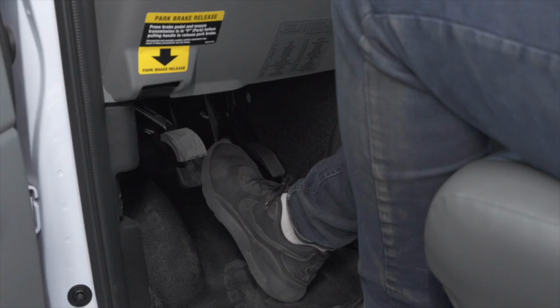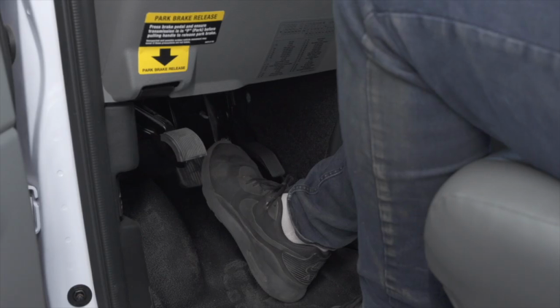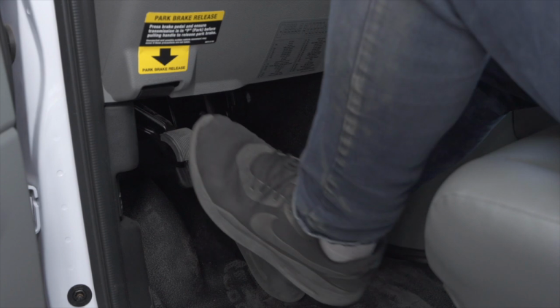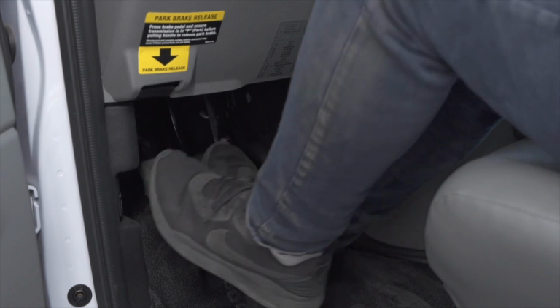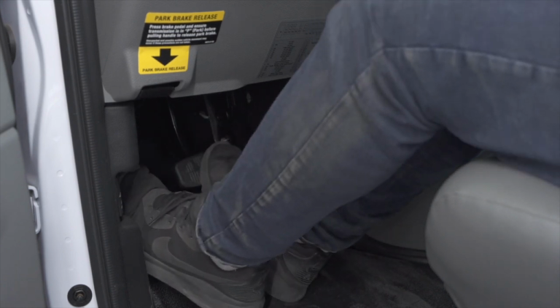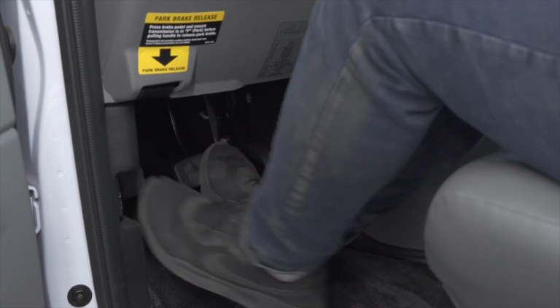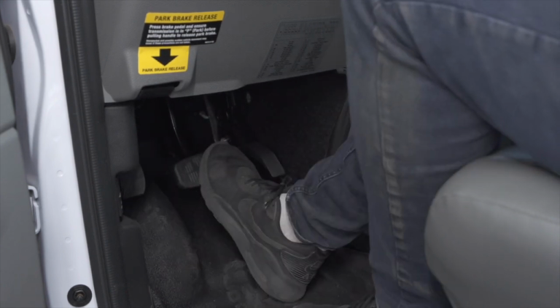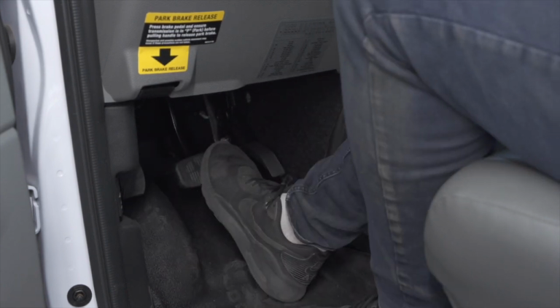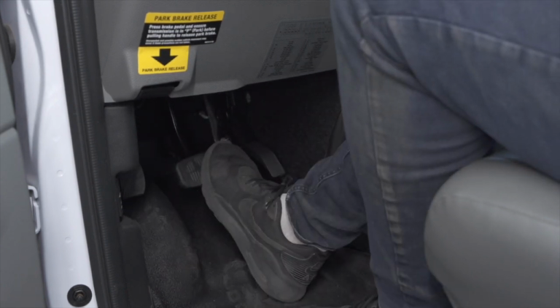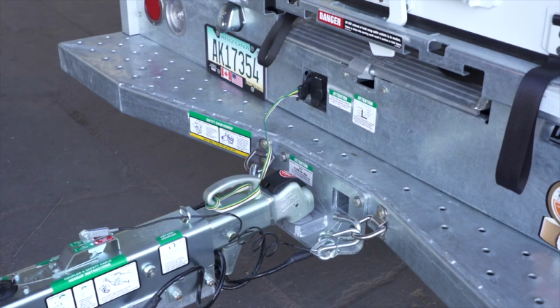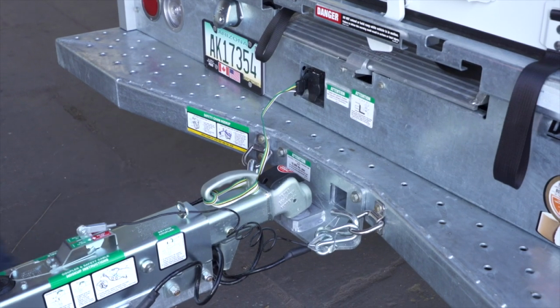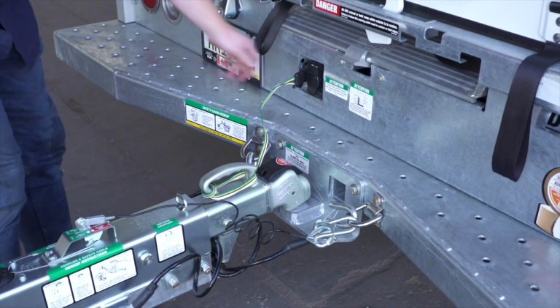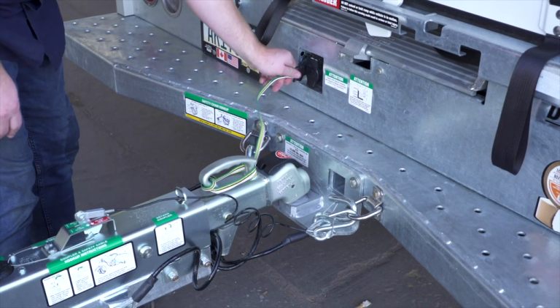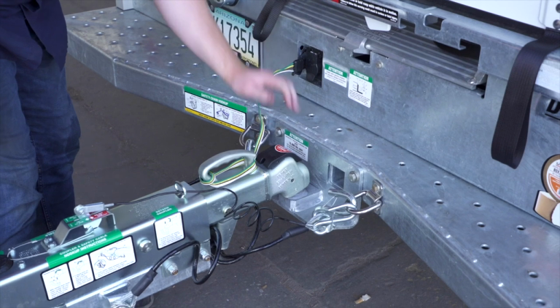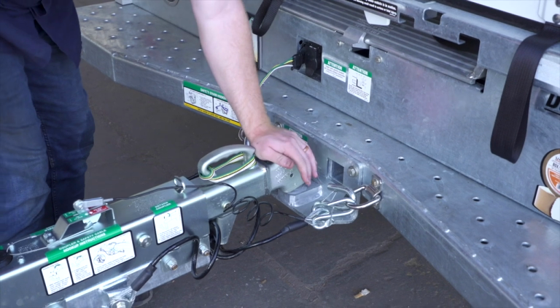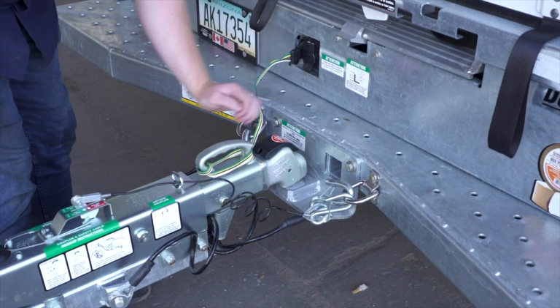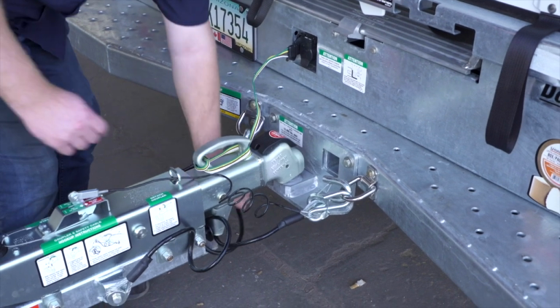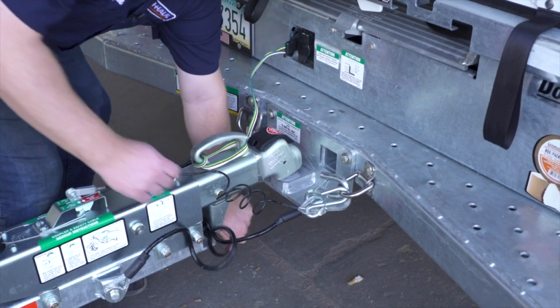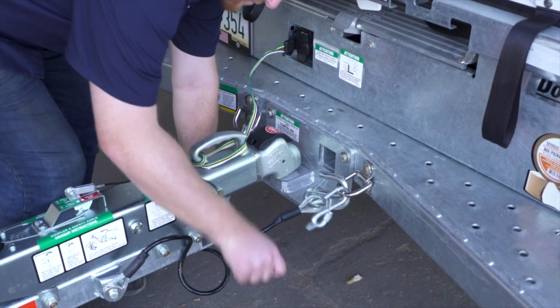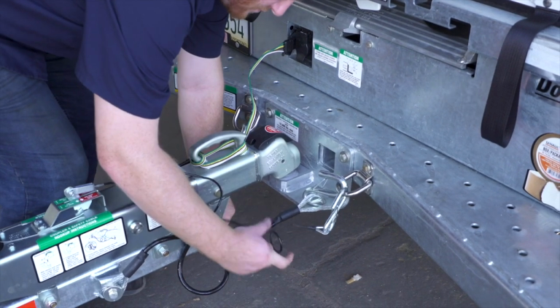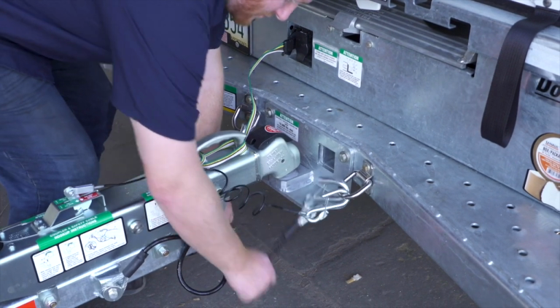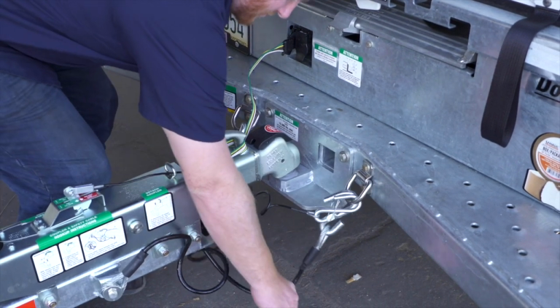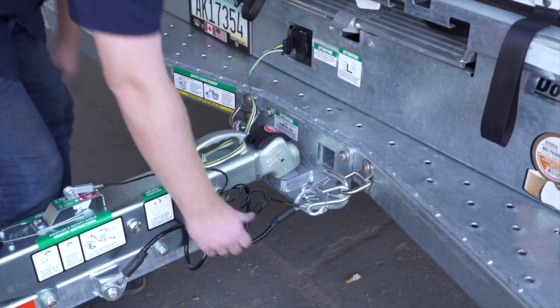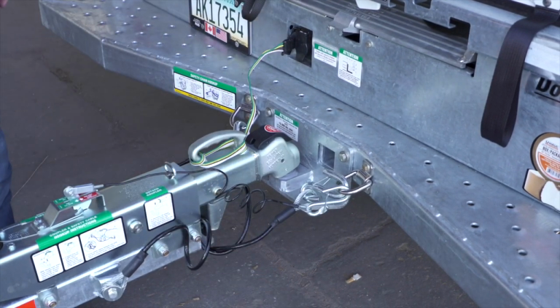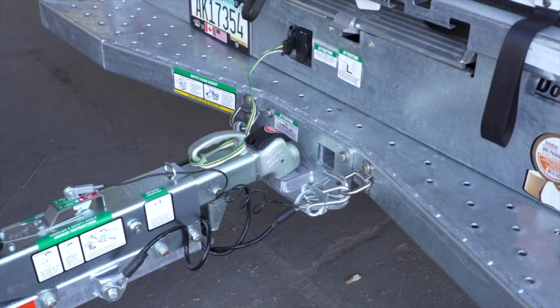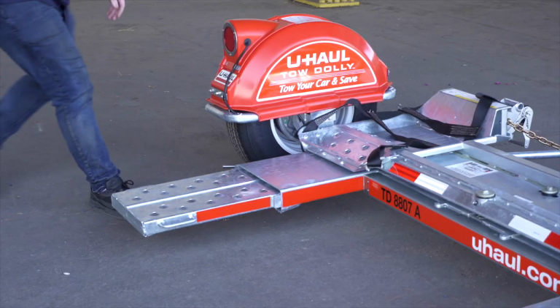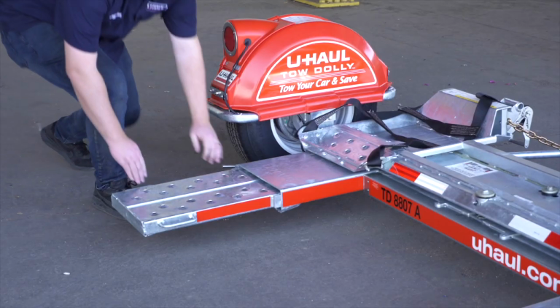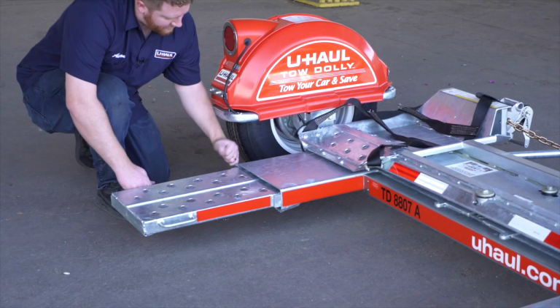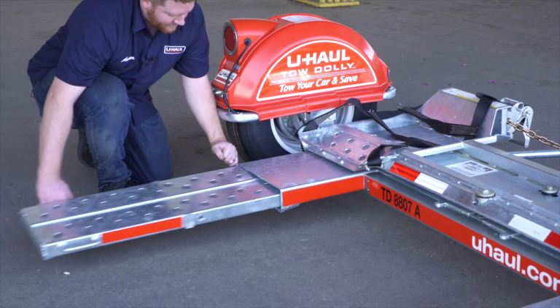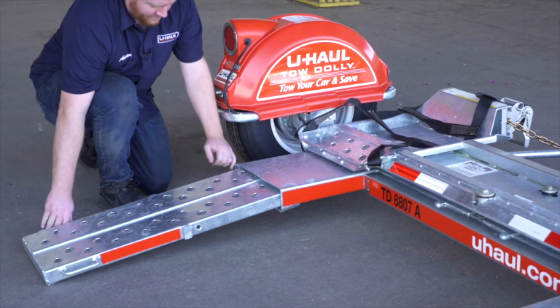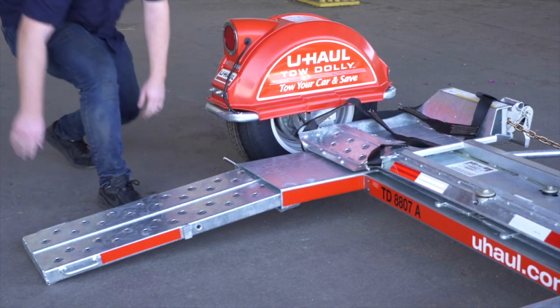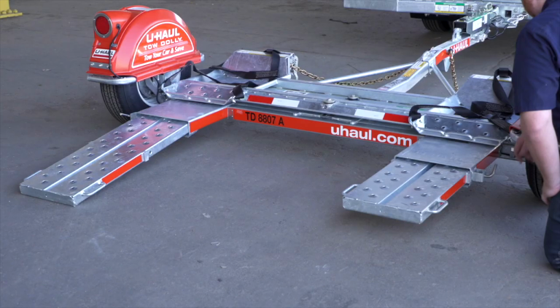First, make sure that the towing vehicle is in park with the parking brake set. Double-check the trailer's wiring harness, coupler, and safety chains to make sure that they are securely attached to the towing vehicle. Fully extend both ramps at the rear of the dolly.